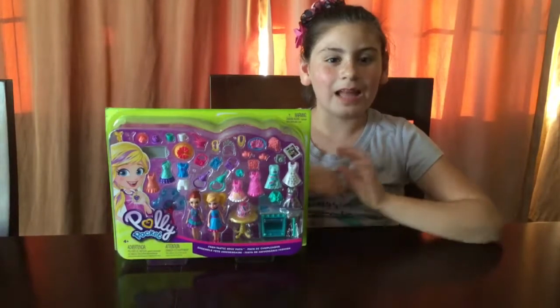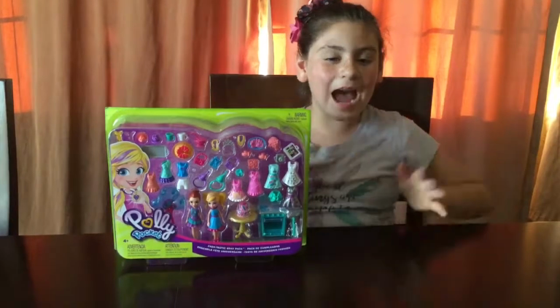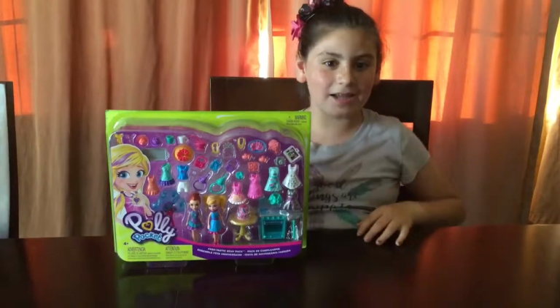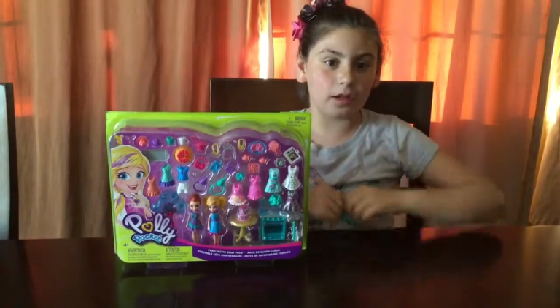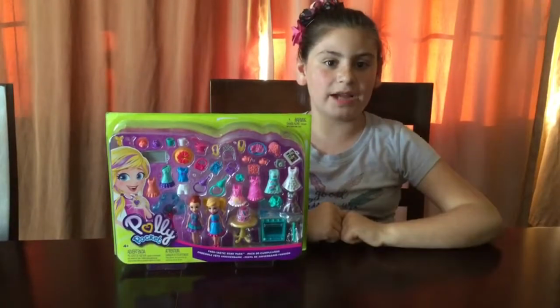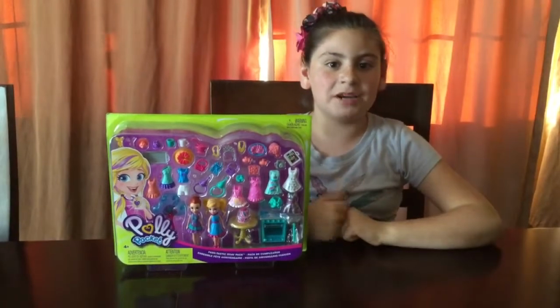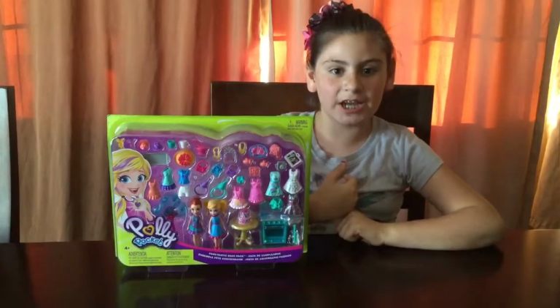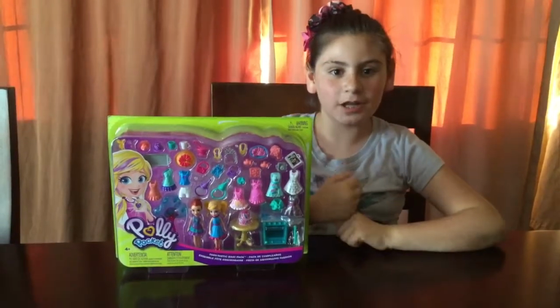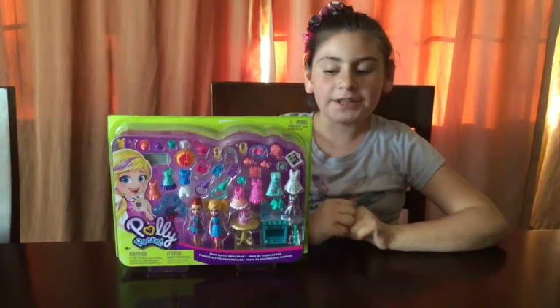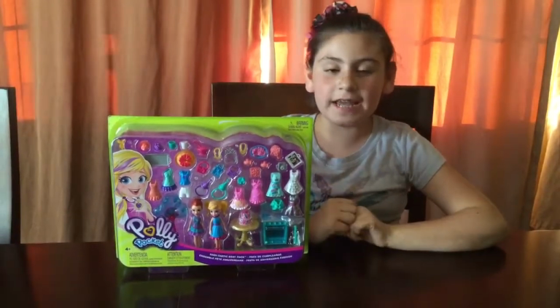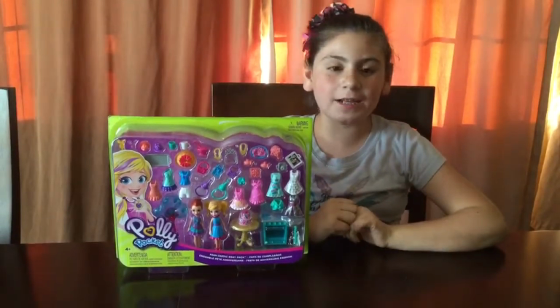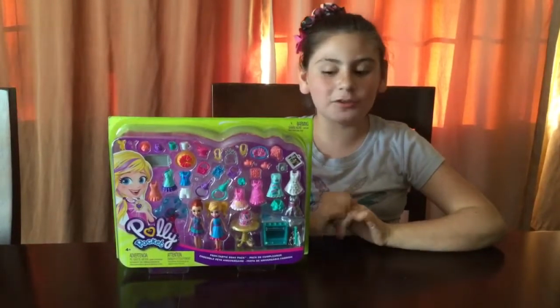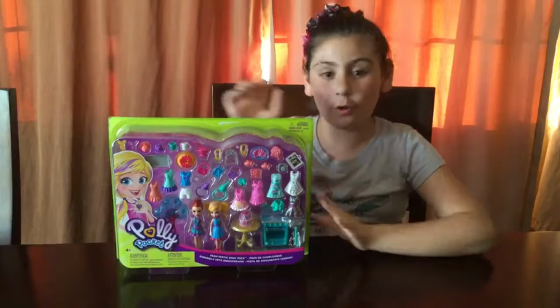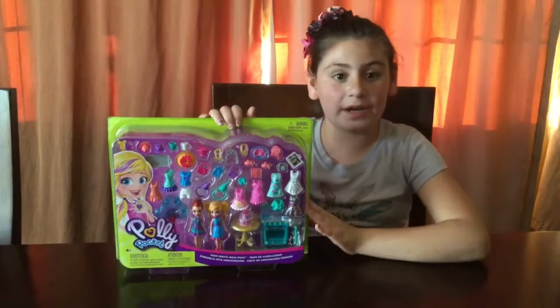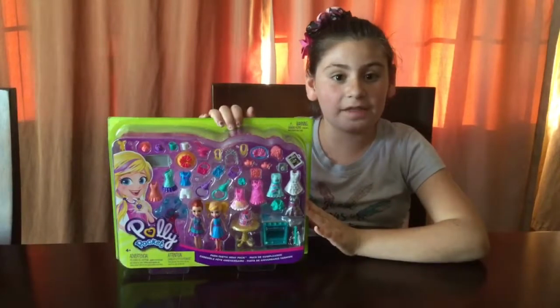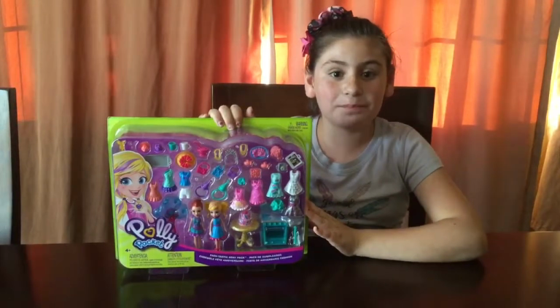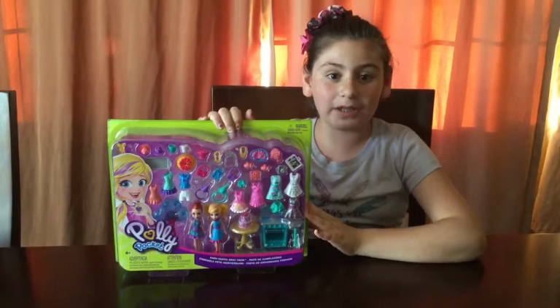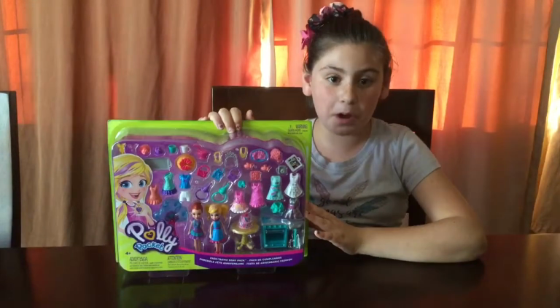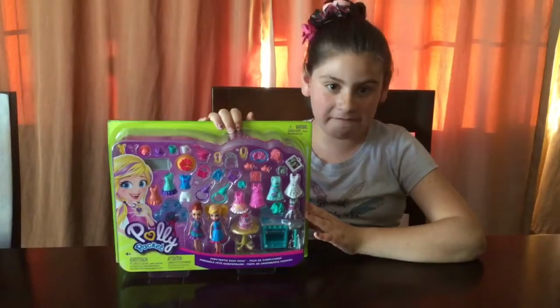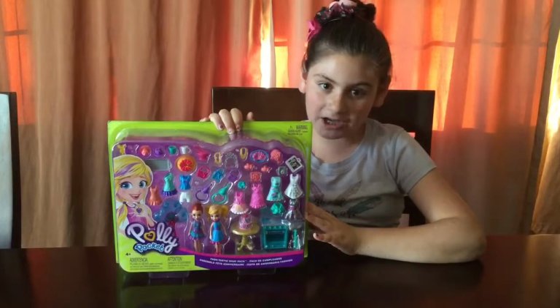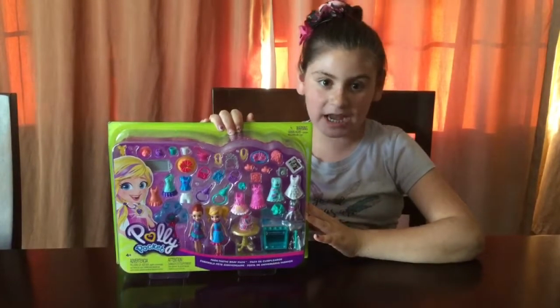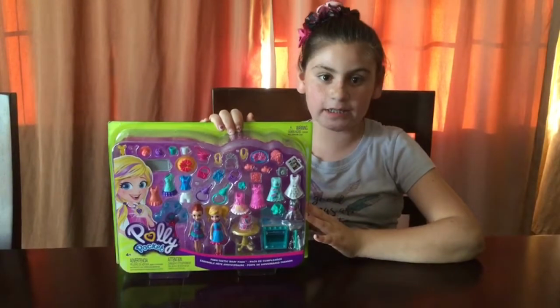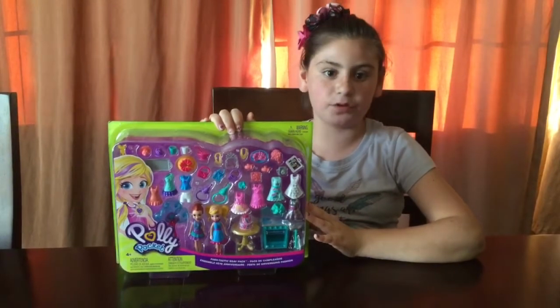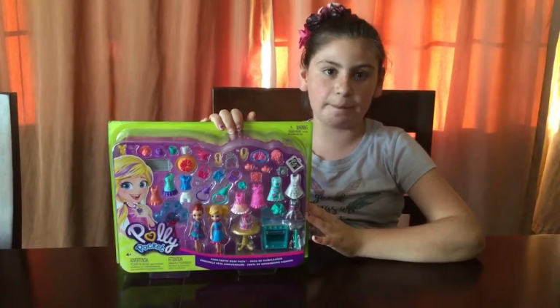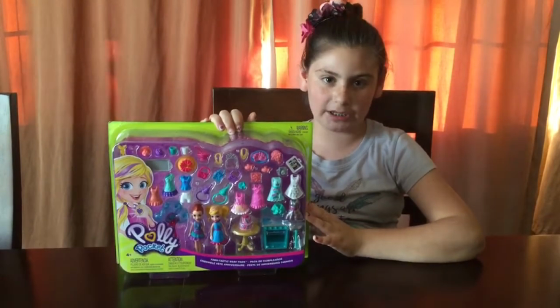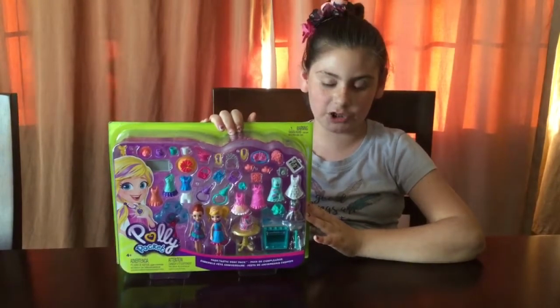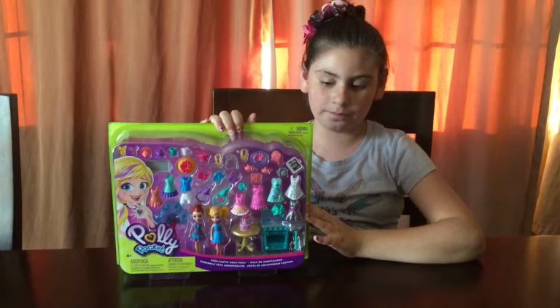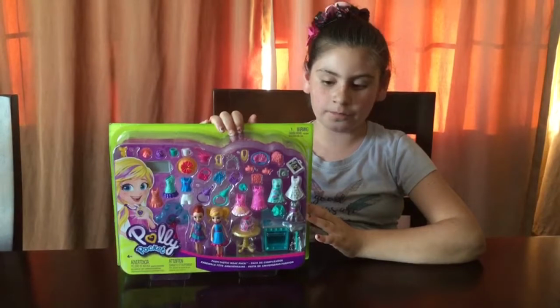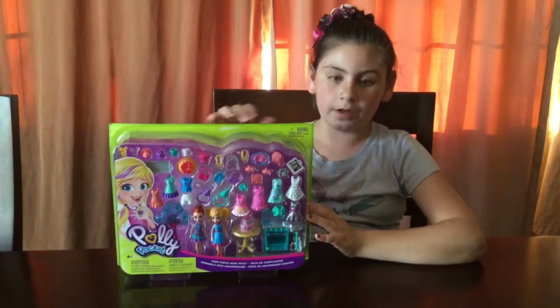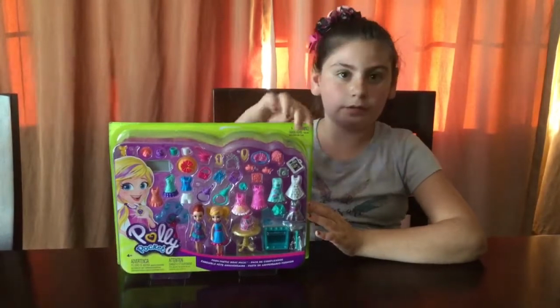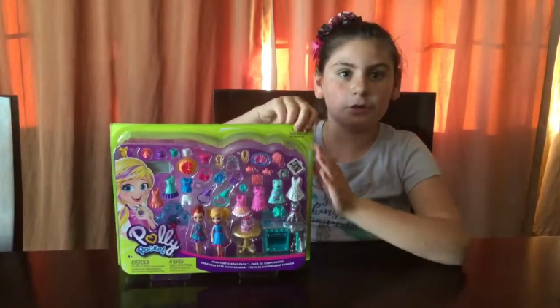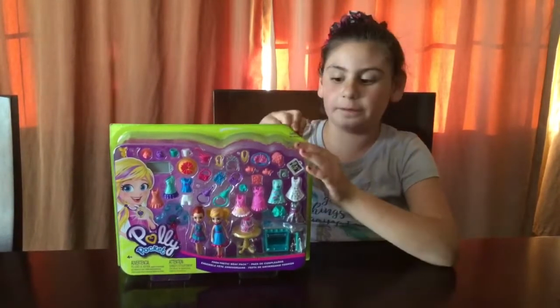Hi guys and welcome back to my channel. Today I am going to open this Polly Parker Fashtastic birthday package. Let's open it.